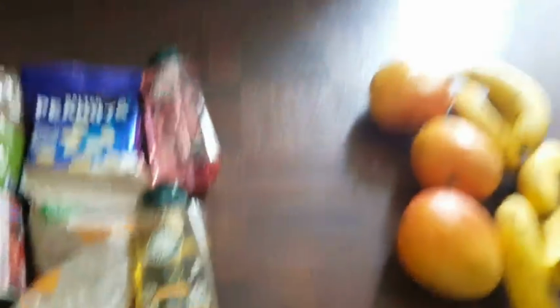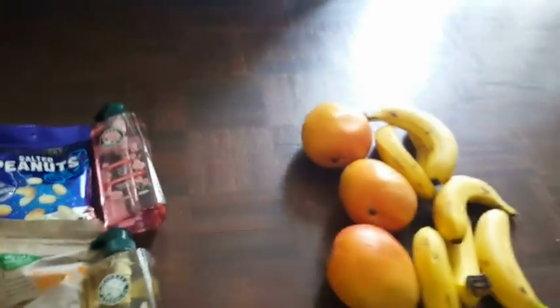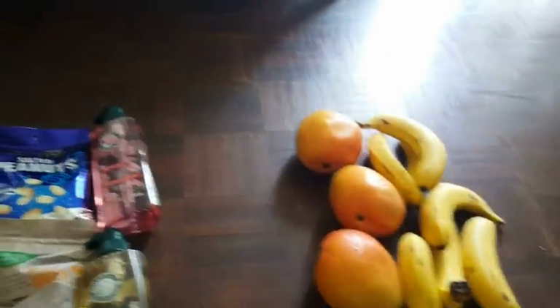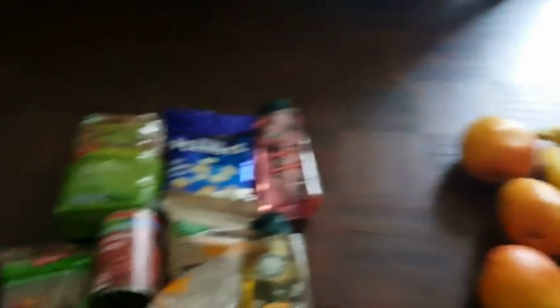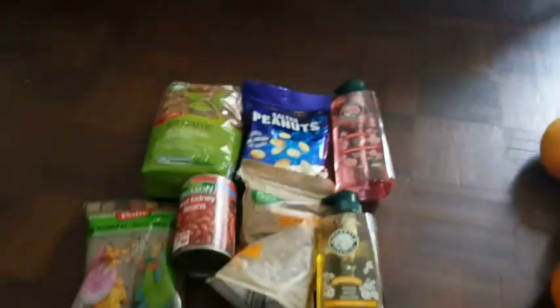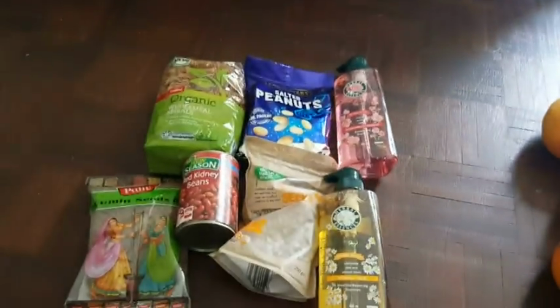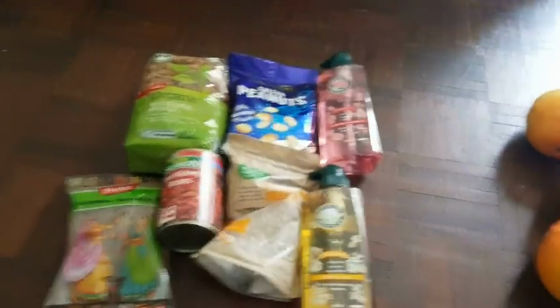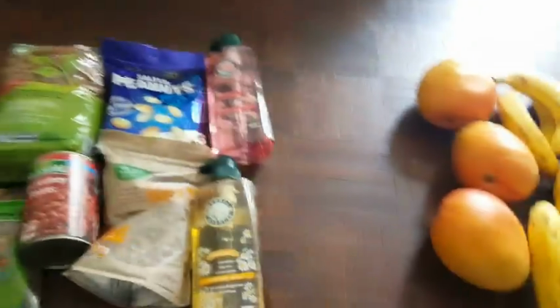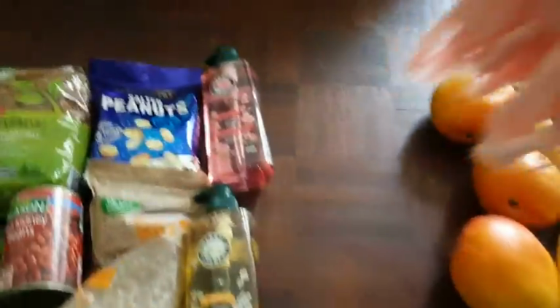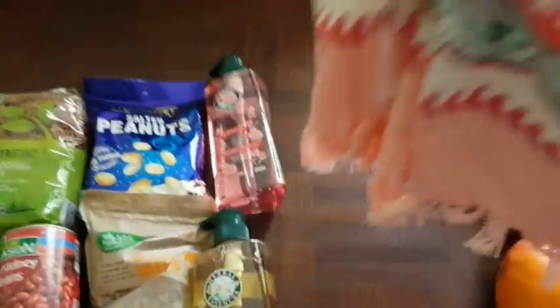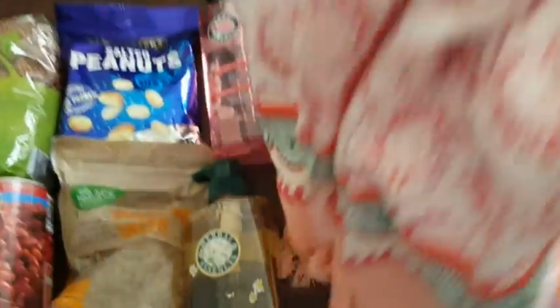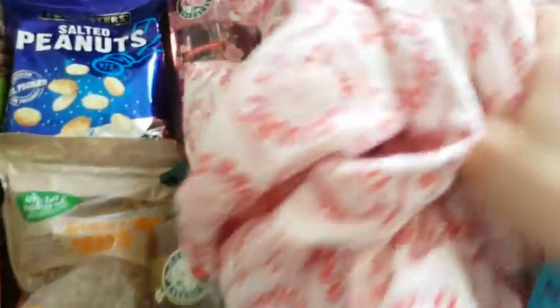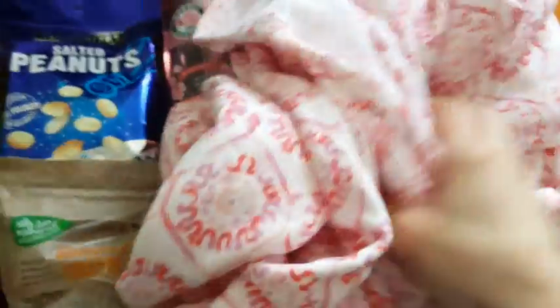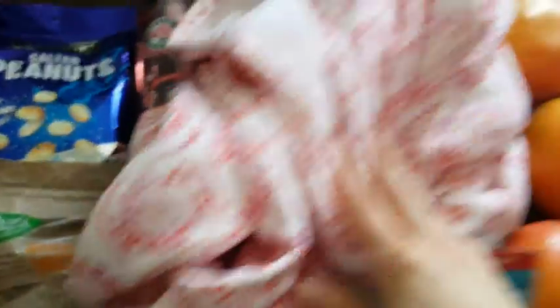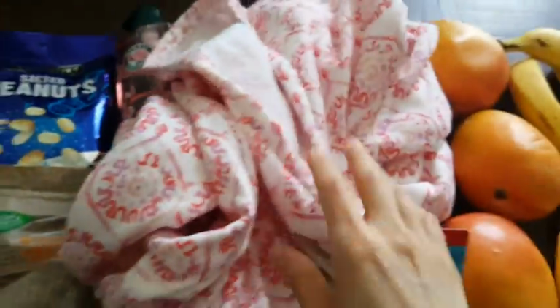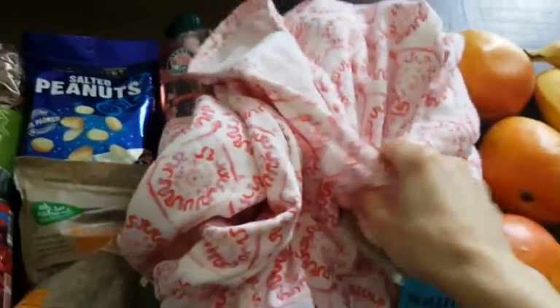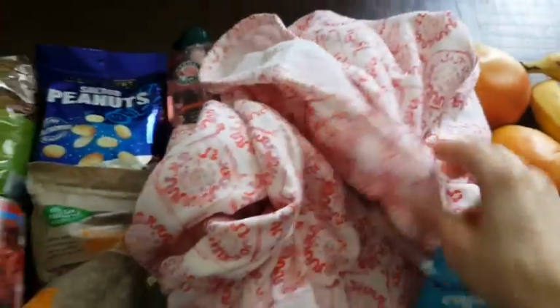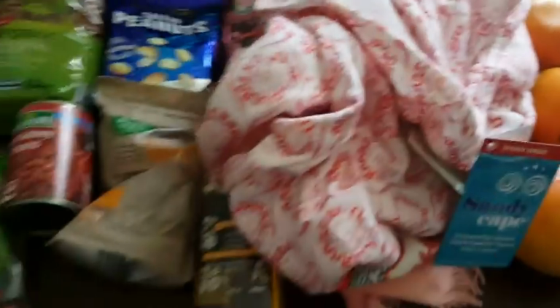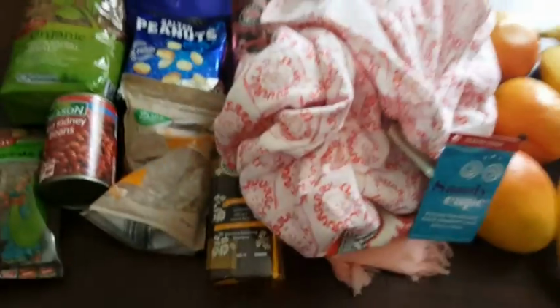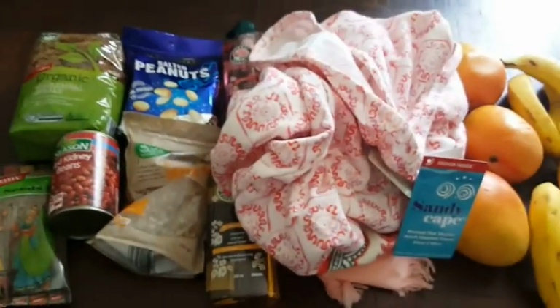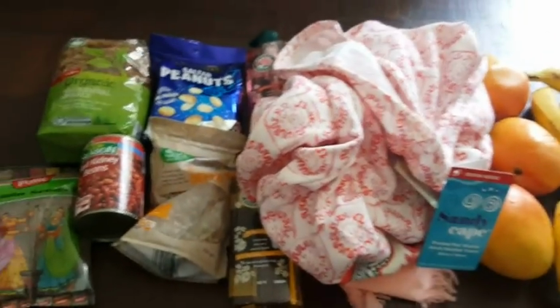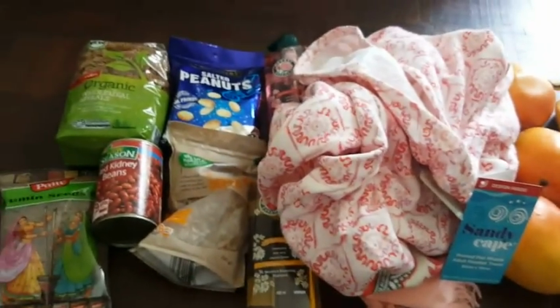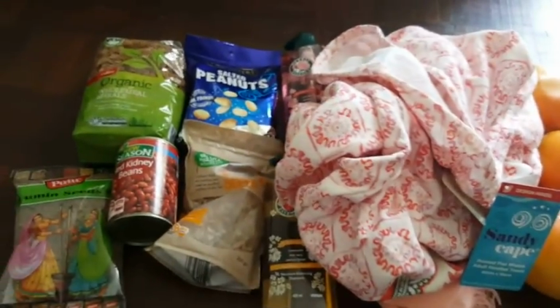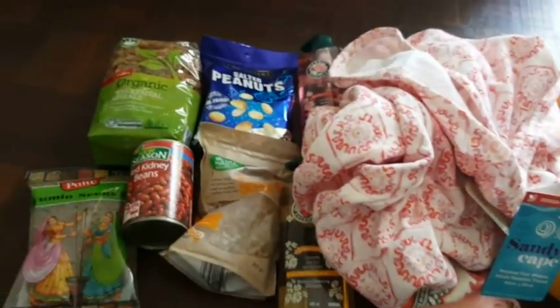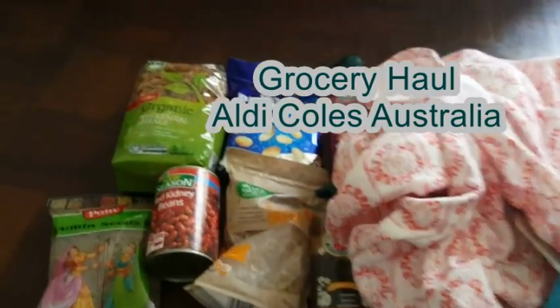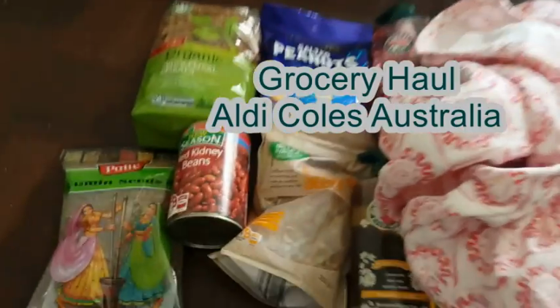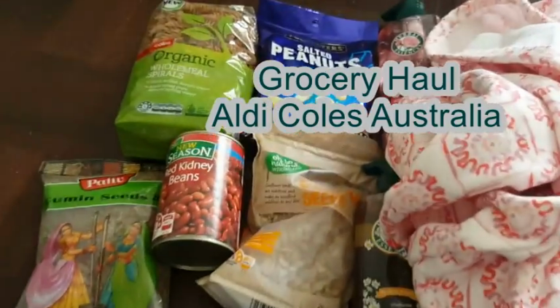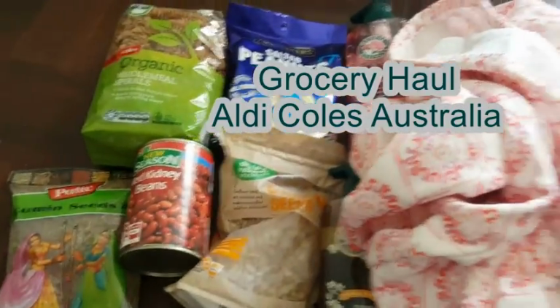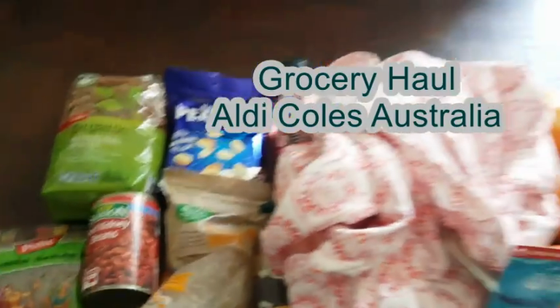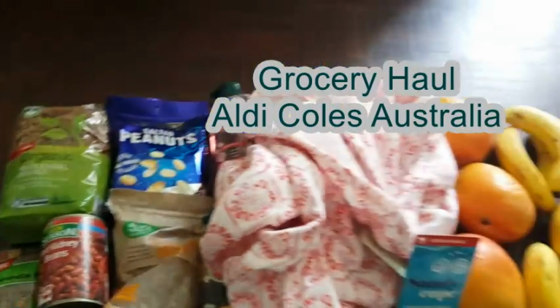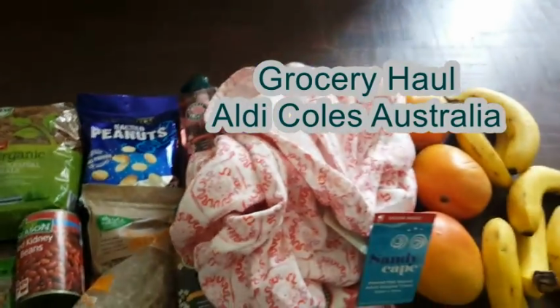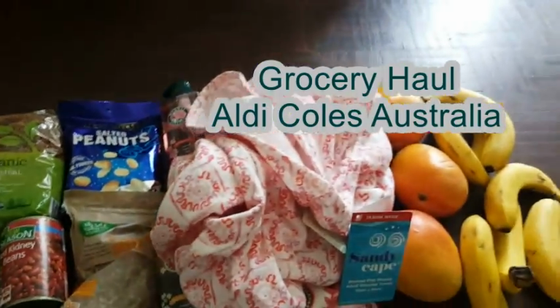That's the grocery haul for this week. Hope you guys enjoyed this video and thanks for watching!